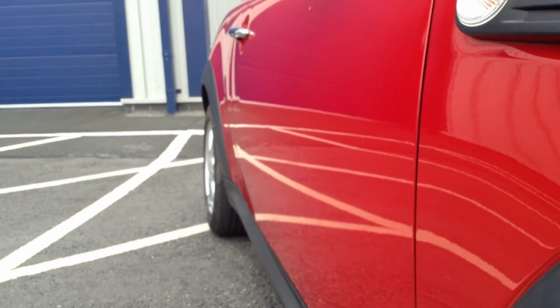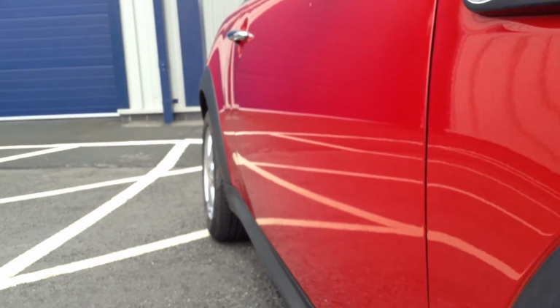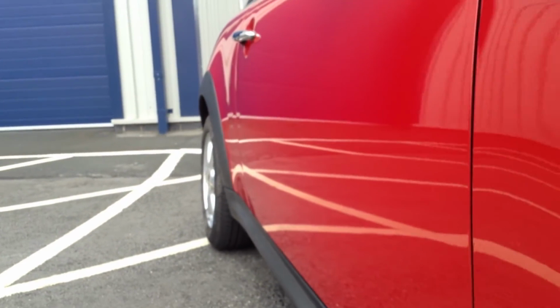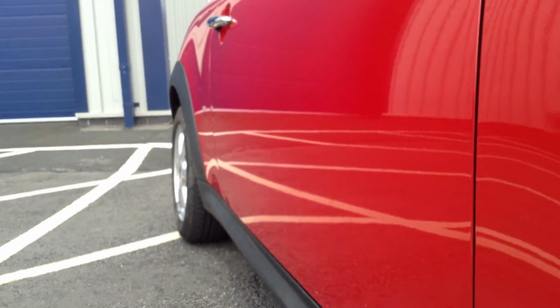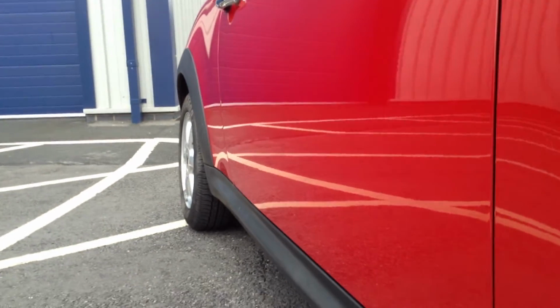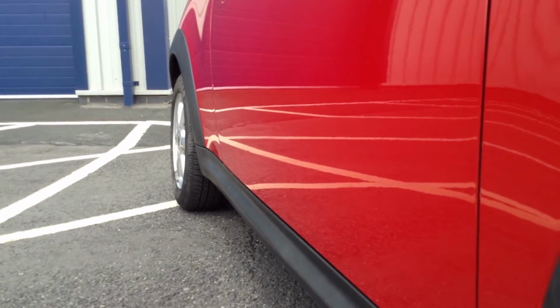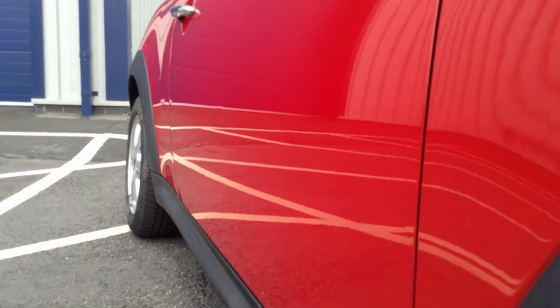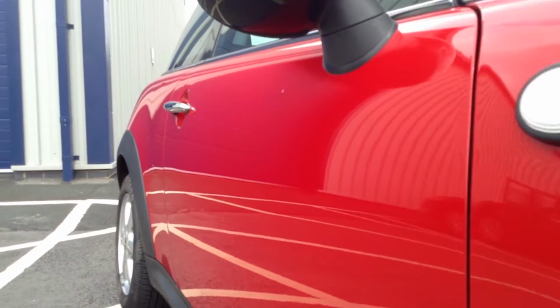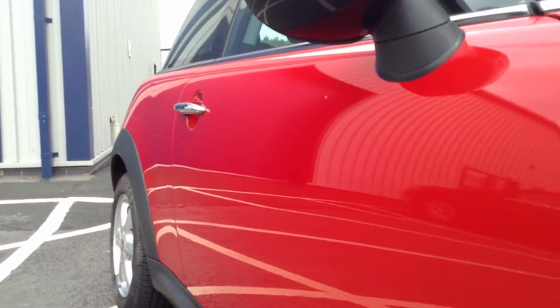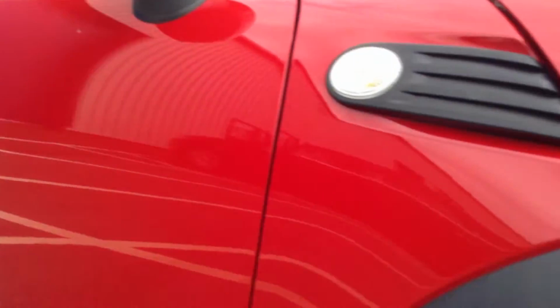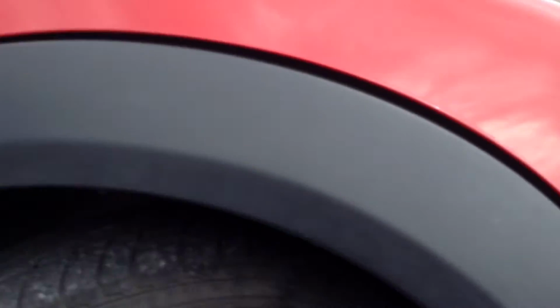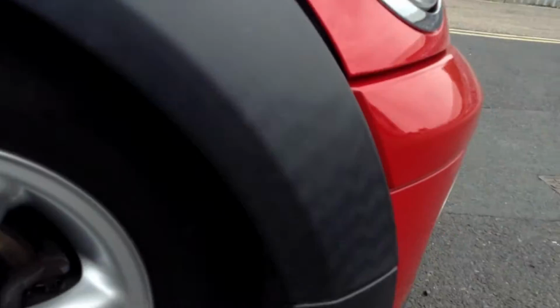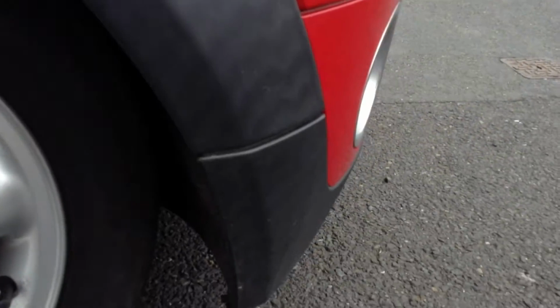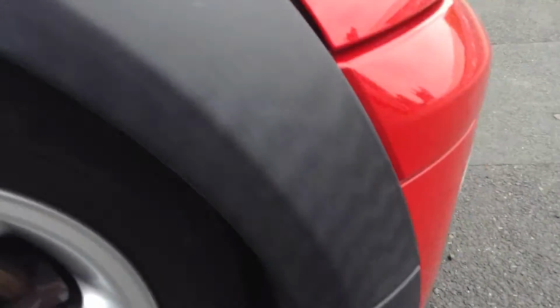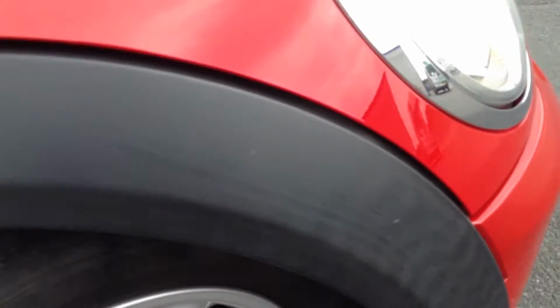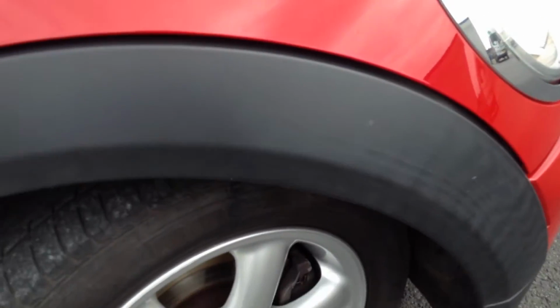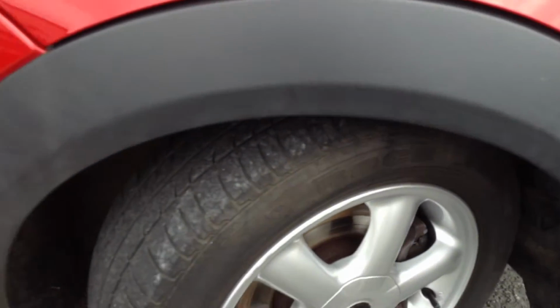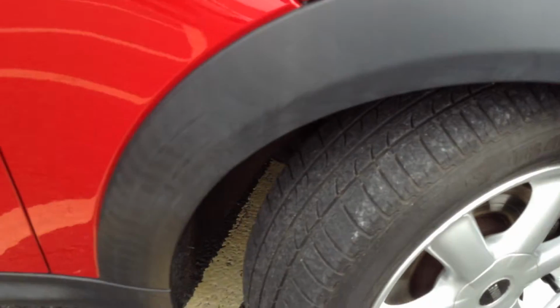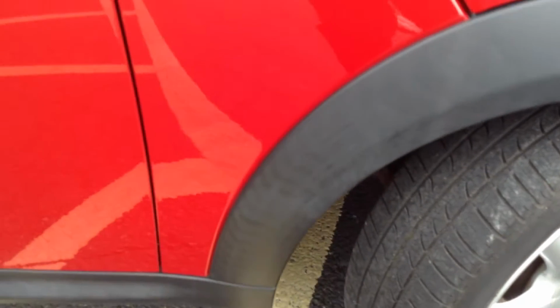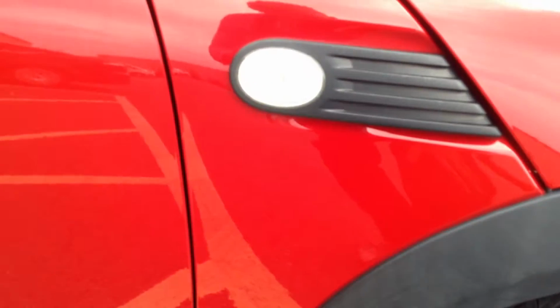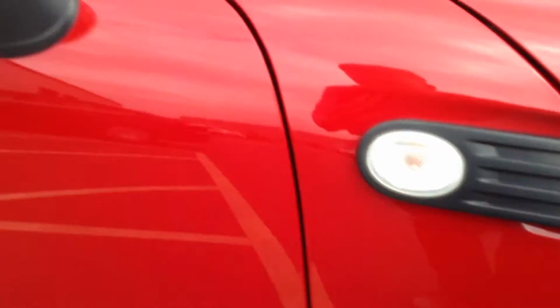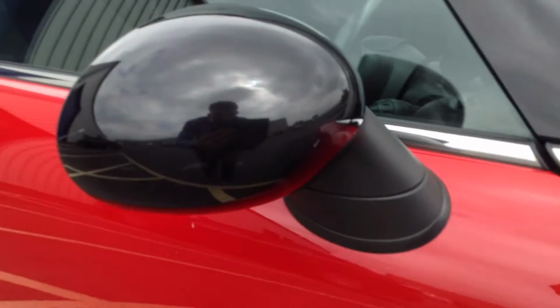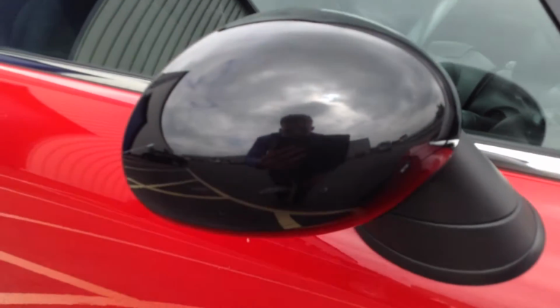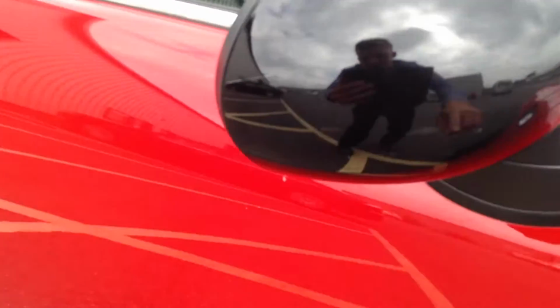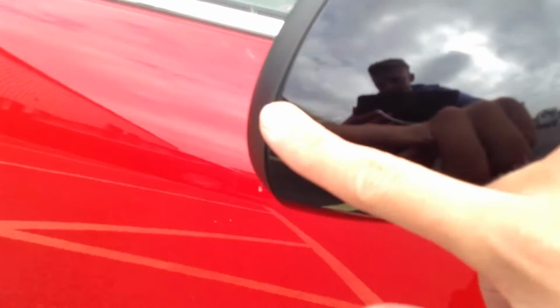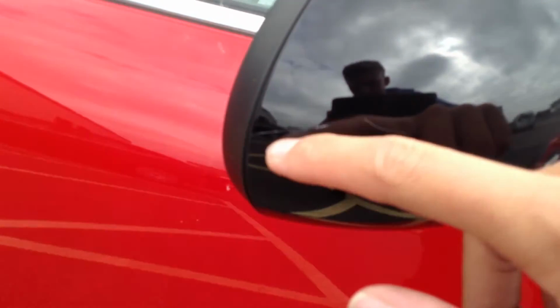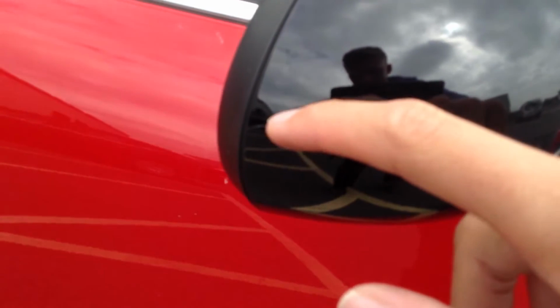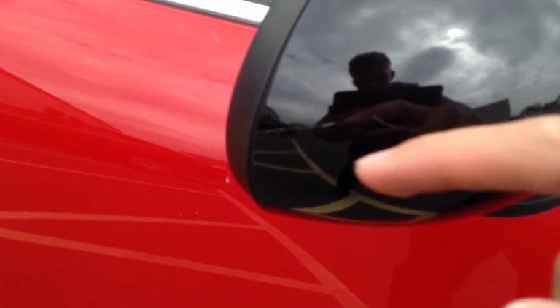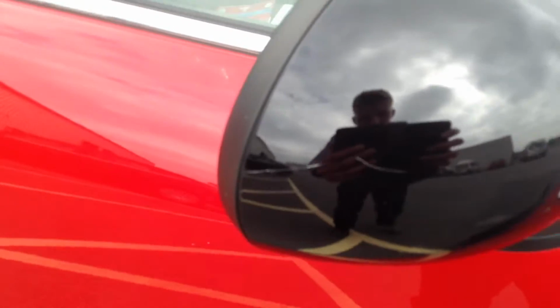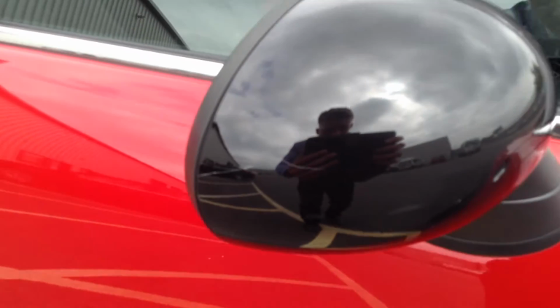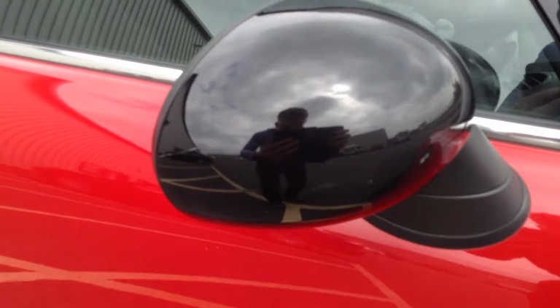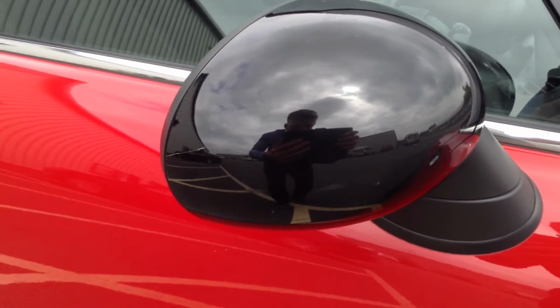Looking down the offside of the vehicle, there are one or two very light dinks but no signs of any dents at all down the offside. Around the offside front, it's nice condition — nothing to really report there. The driver's mirror cap has a bit of a scratch on it, it's a little bit deep, so it may require a little bit of paint.